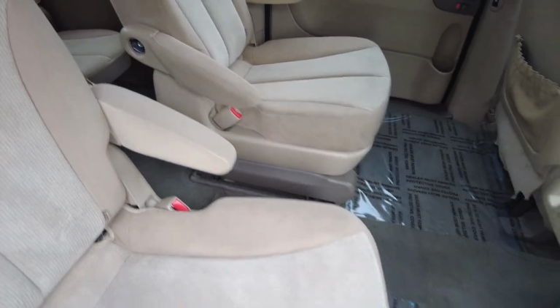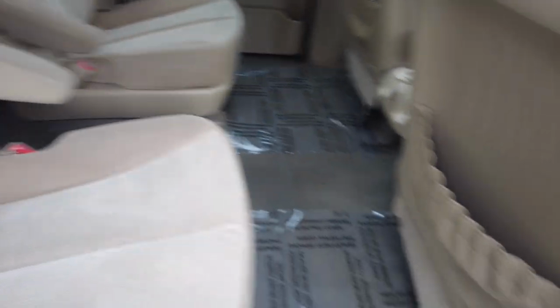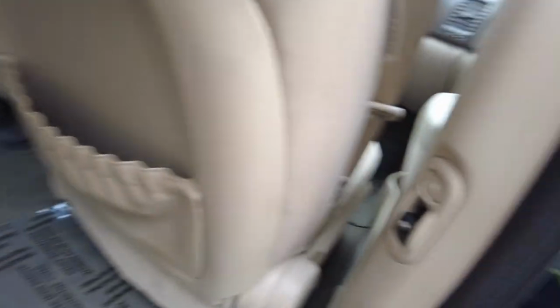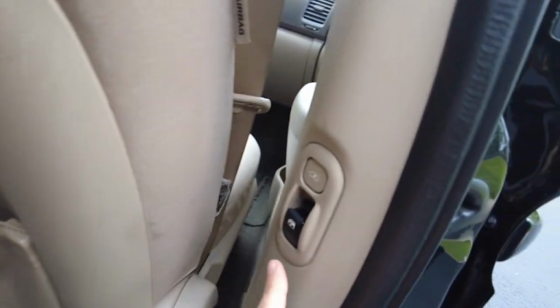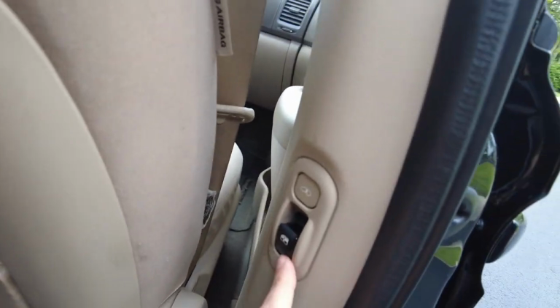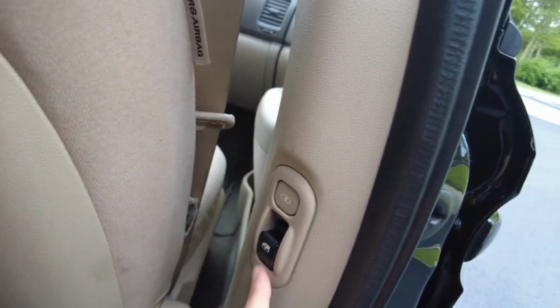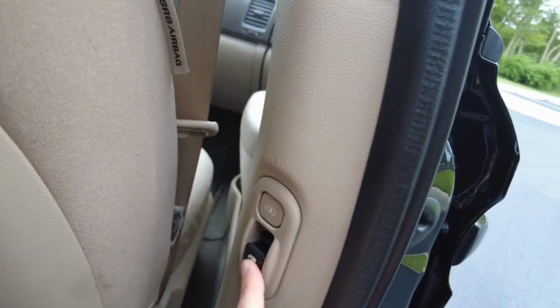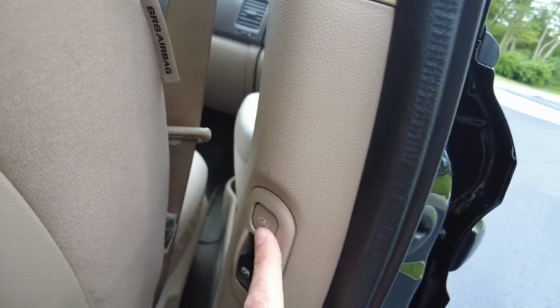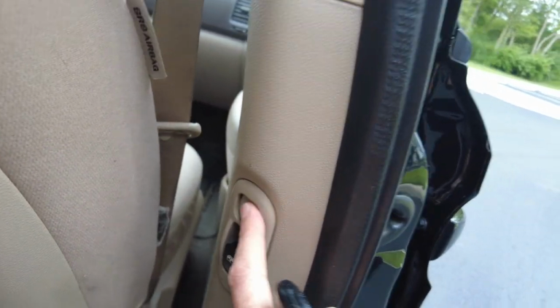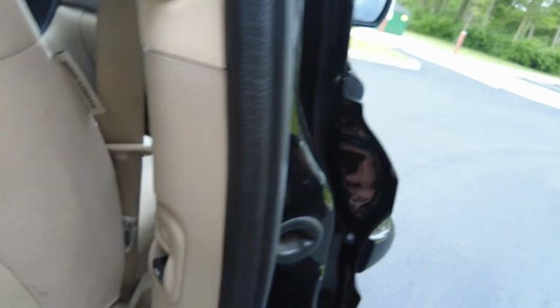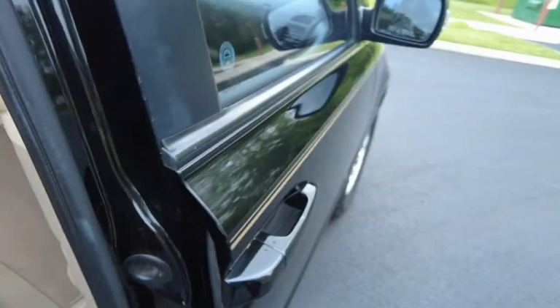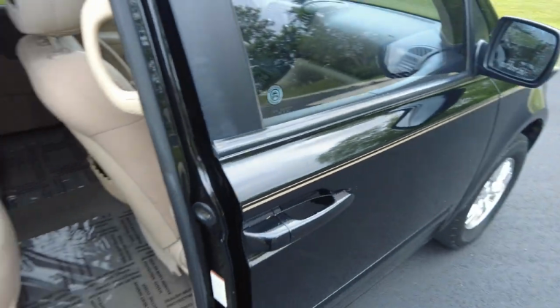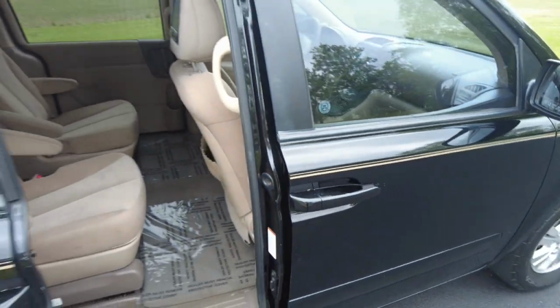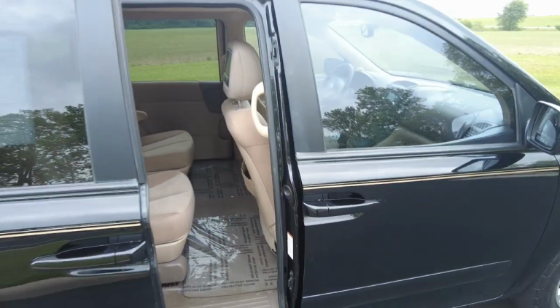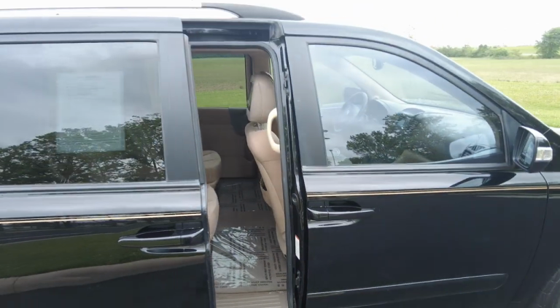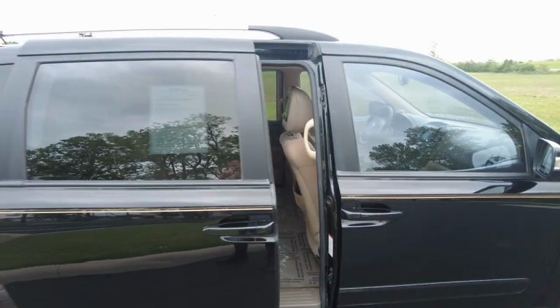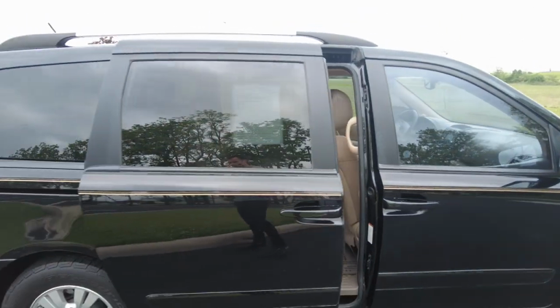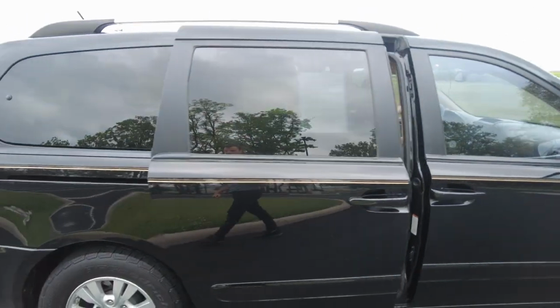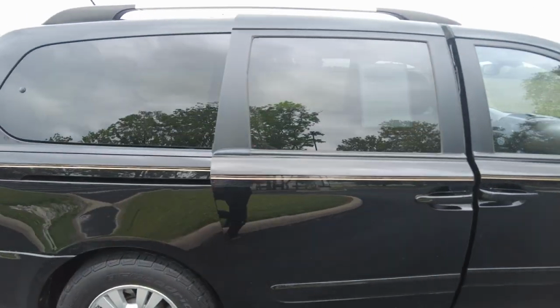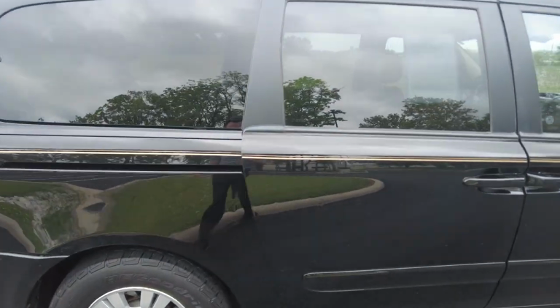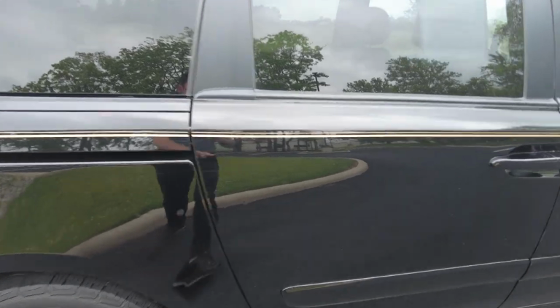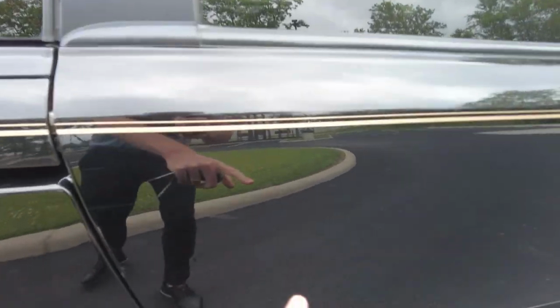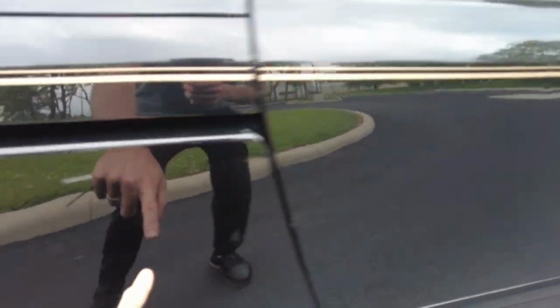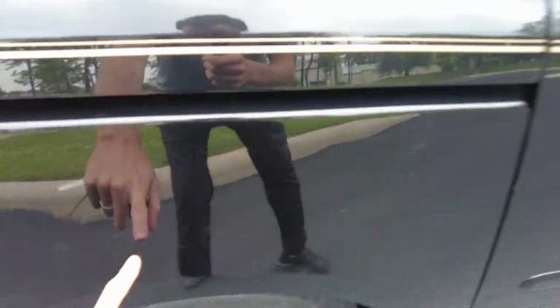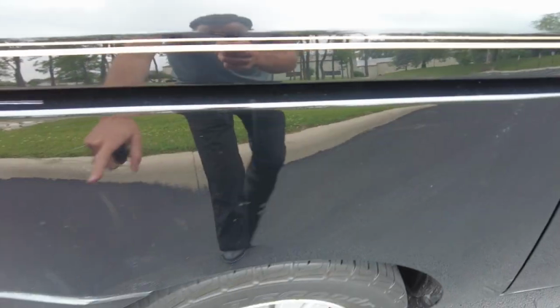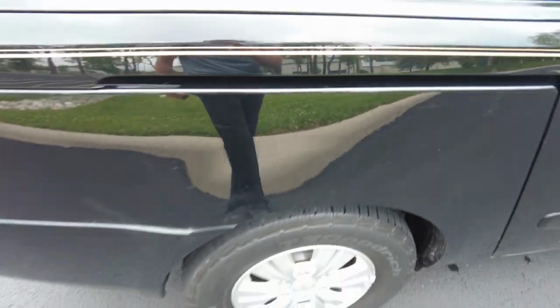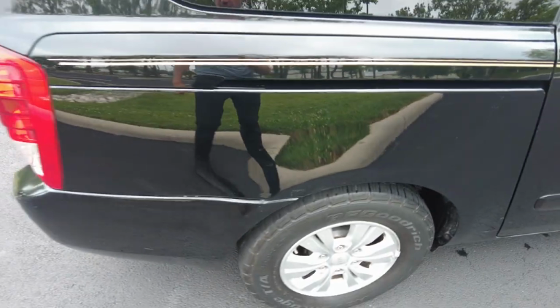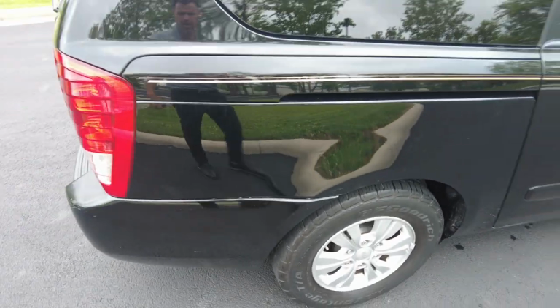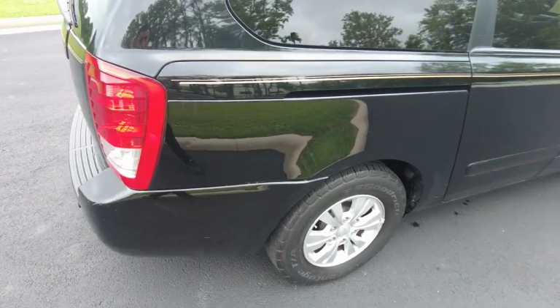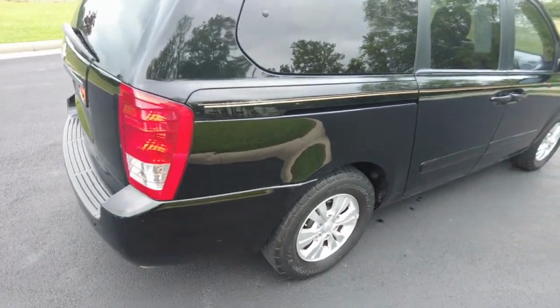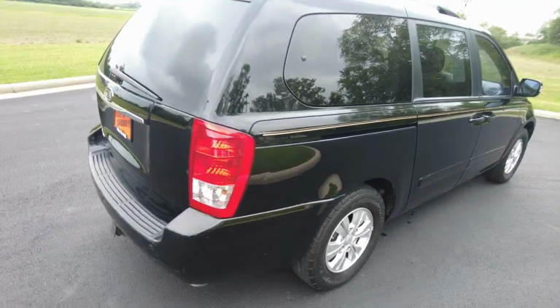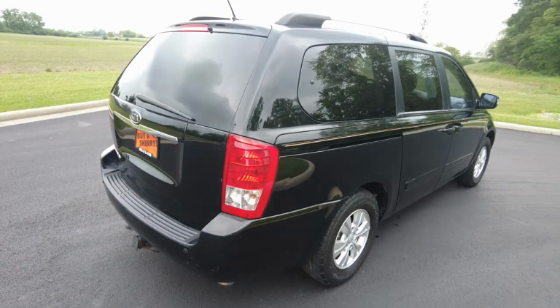It's got power windows on the sliding door and power door control. And again there are more of those marks on here where they touched up with touch-up paint.